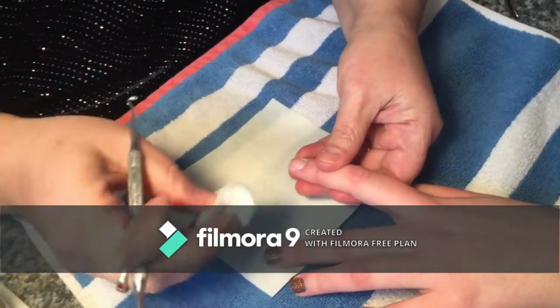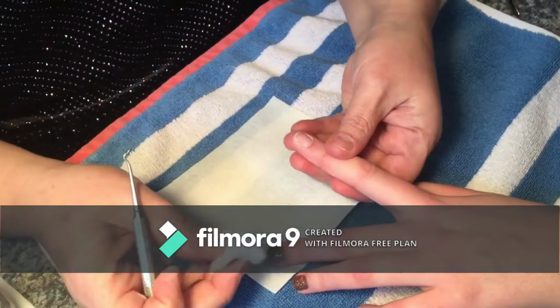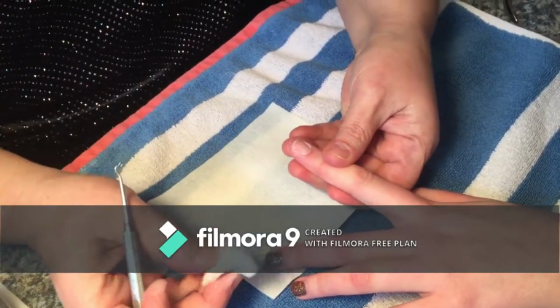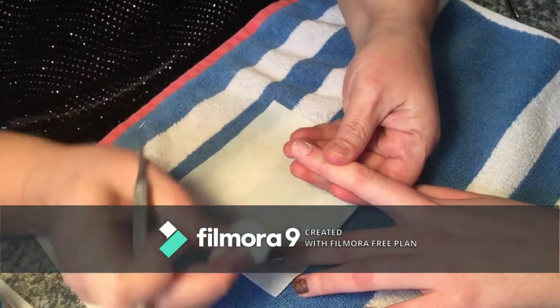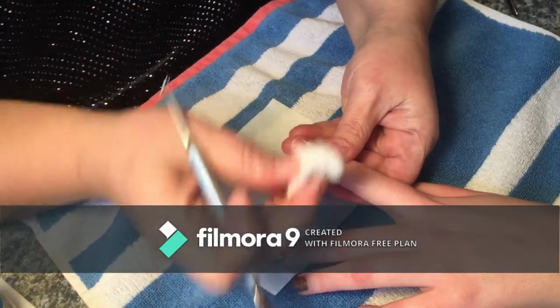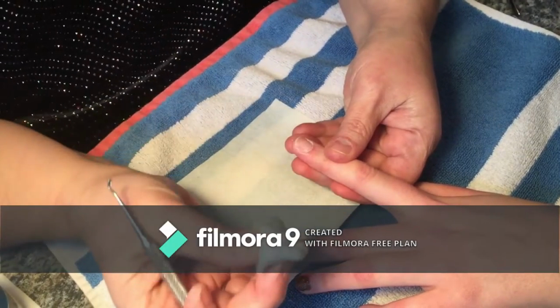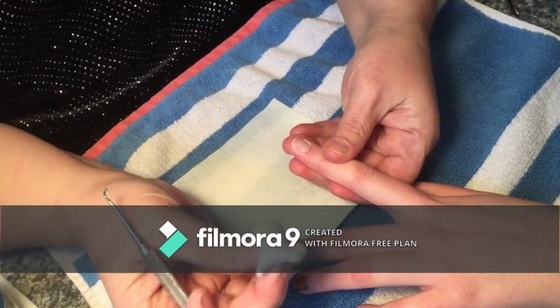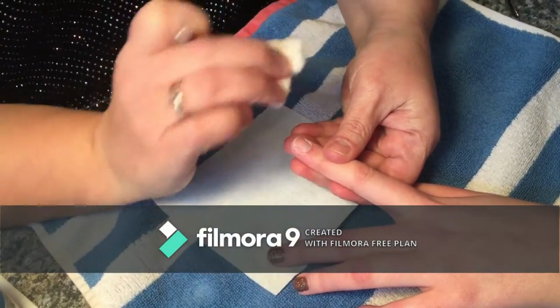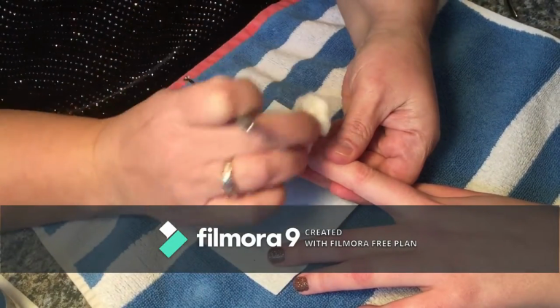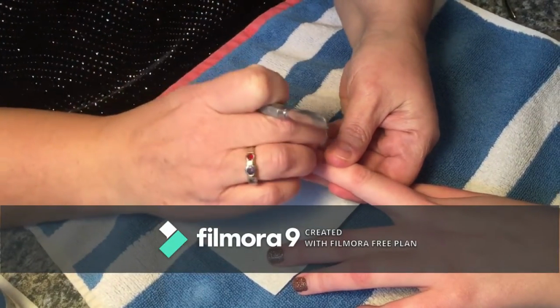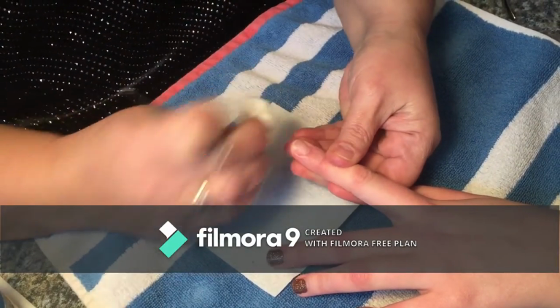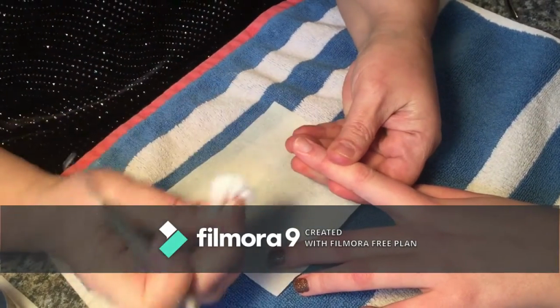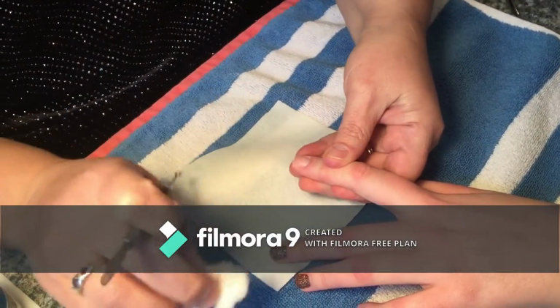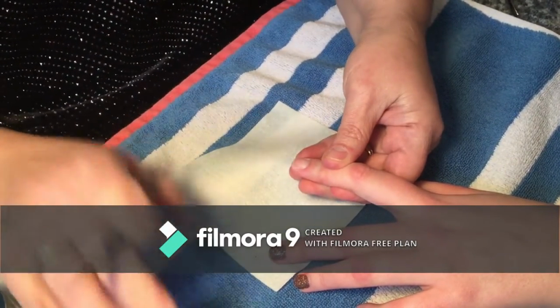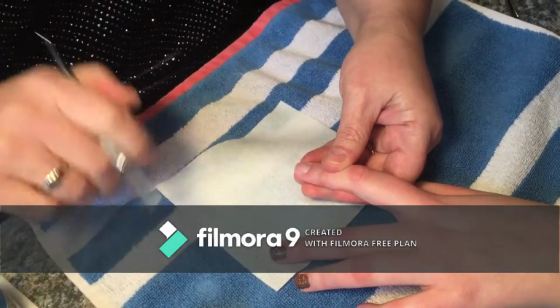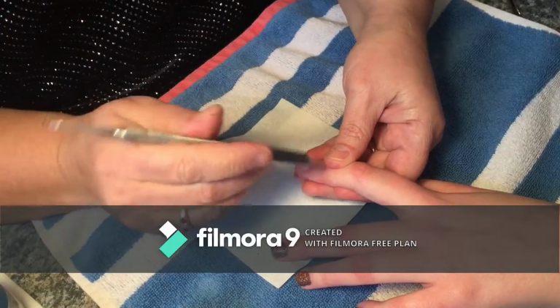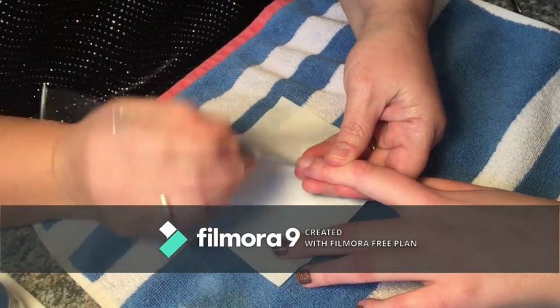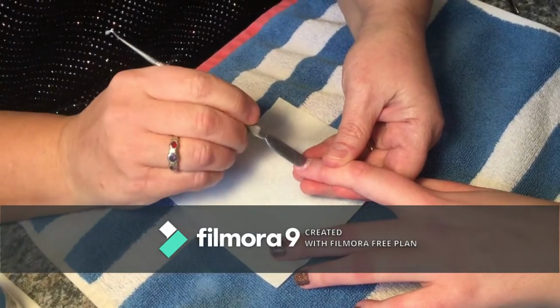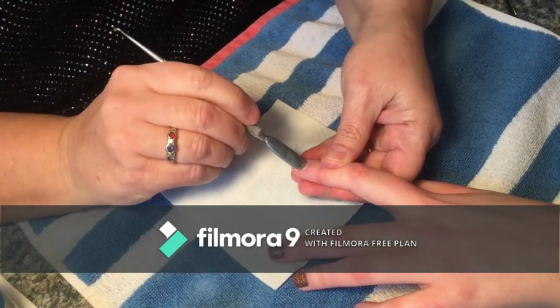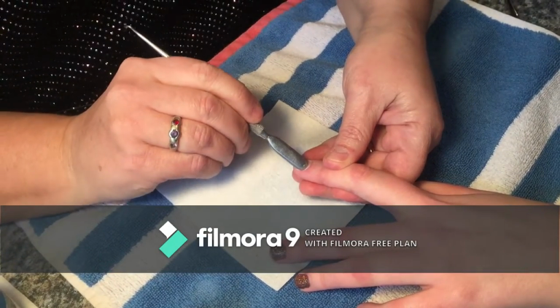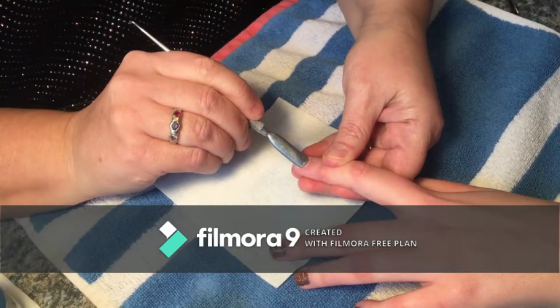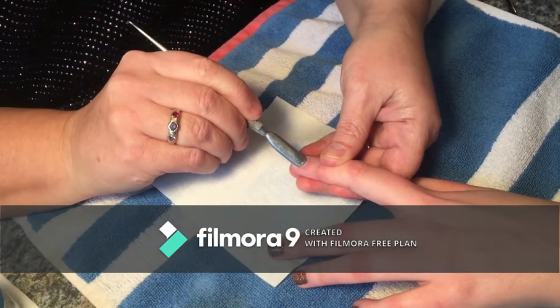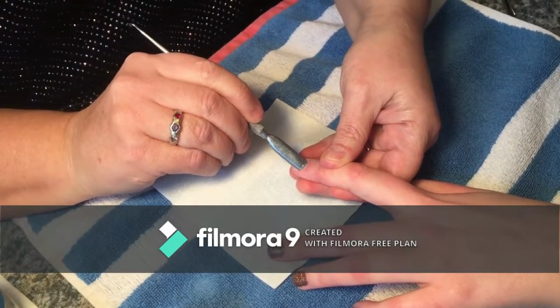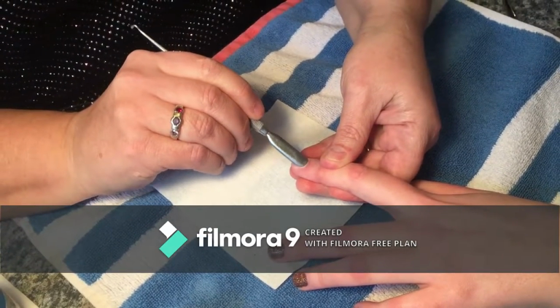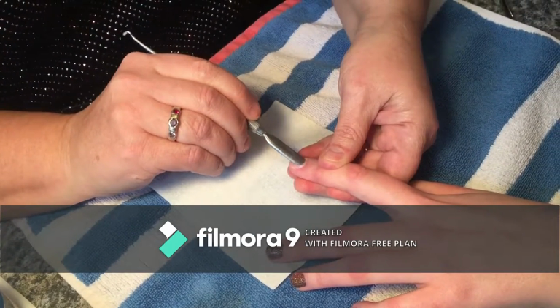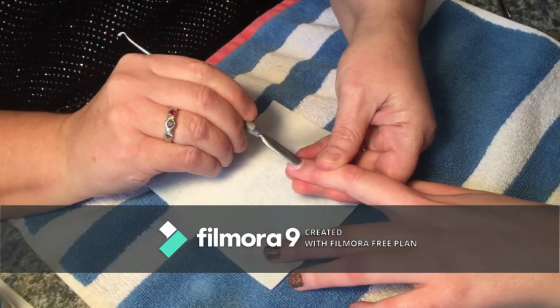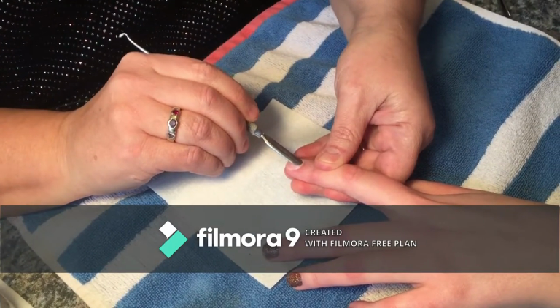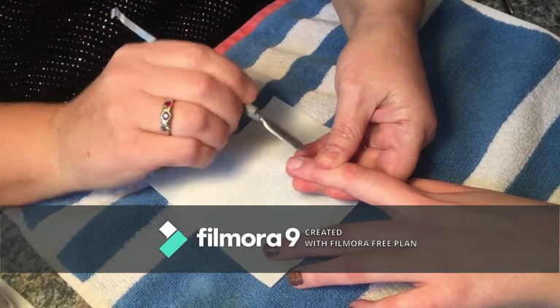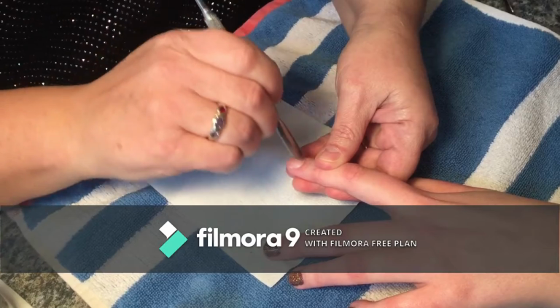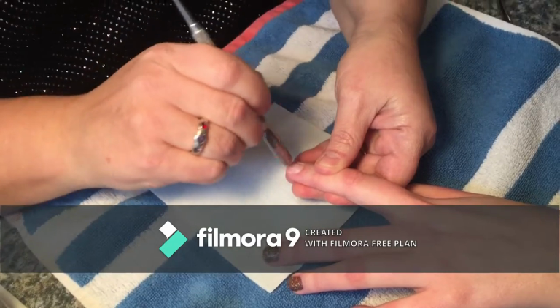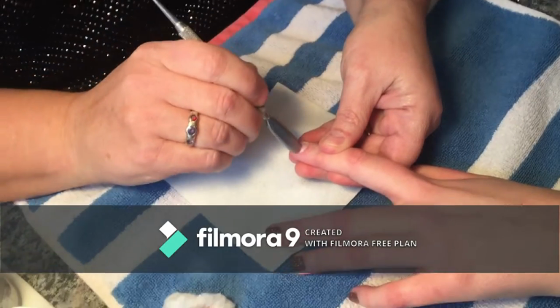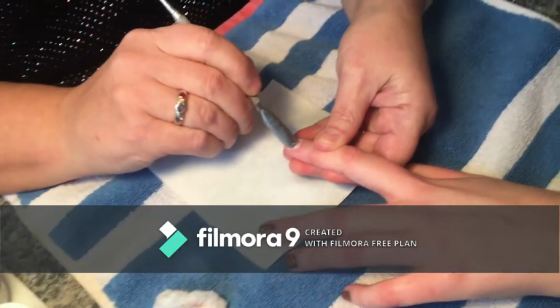Okay, so to prep the nail you want to clean. I just took acetone on a cotton ball and cleaned off your nail bed, and then I'm going to push back your cuticle — you go underneath like that, you don't scrape, you push like that.